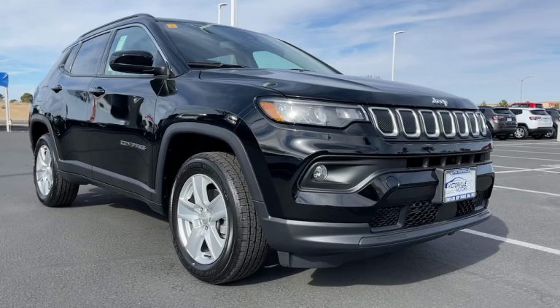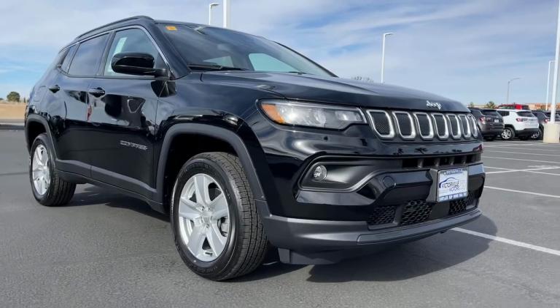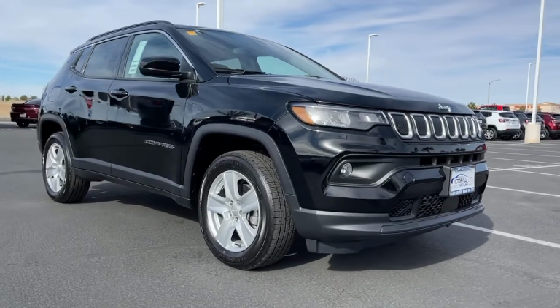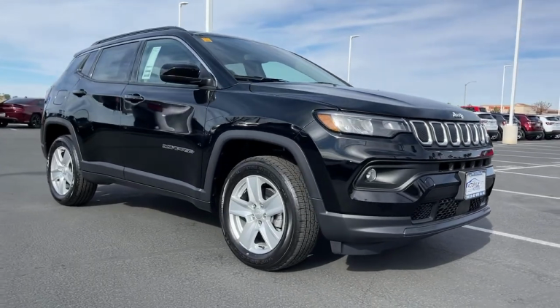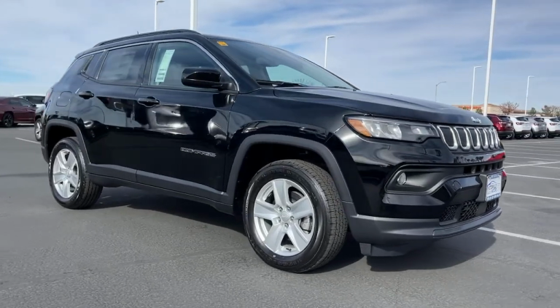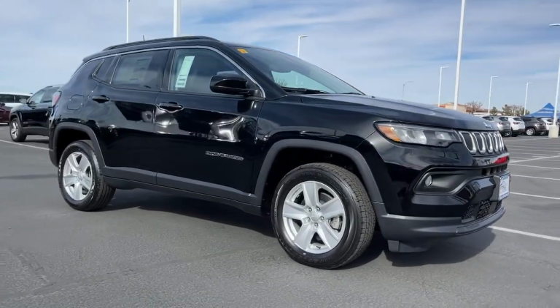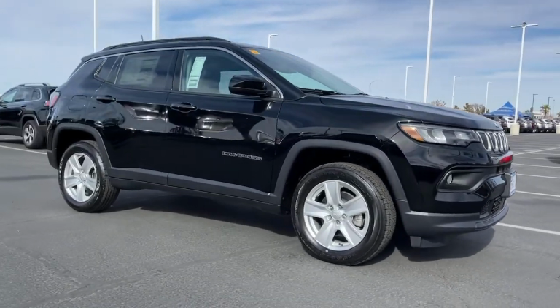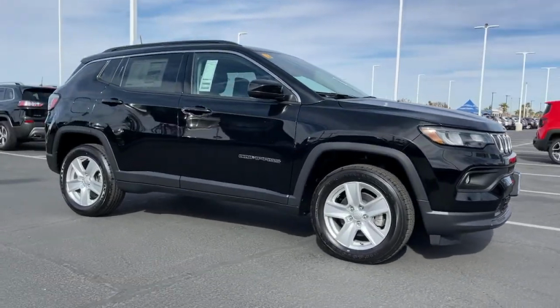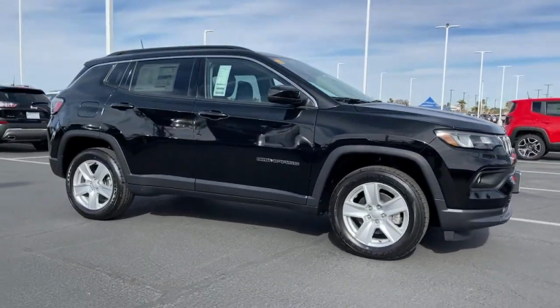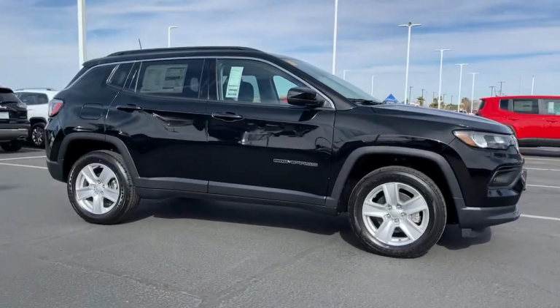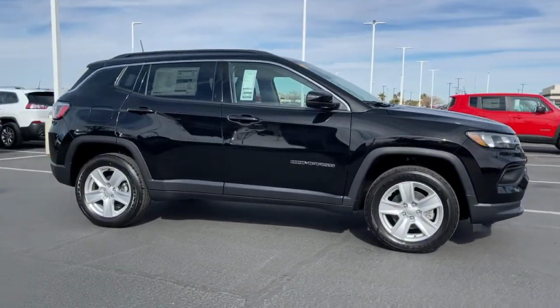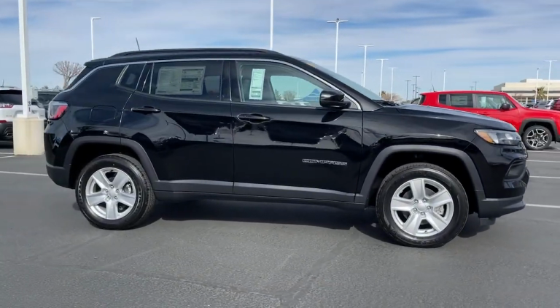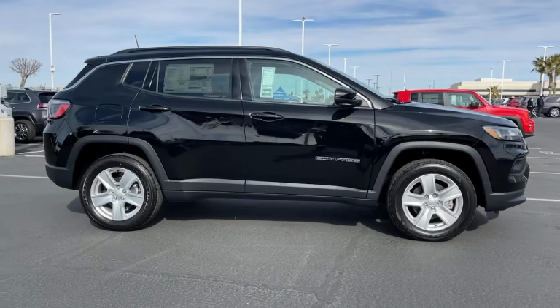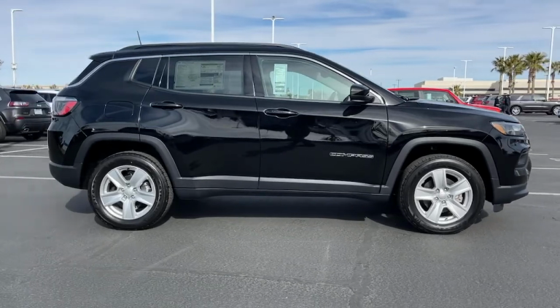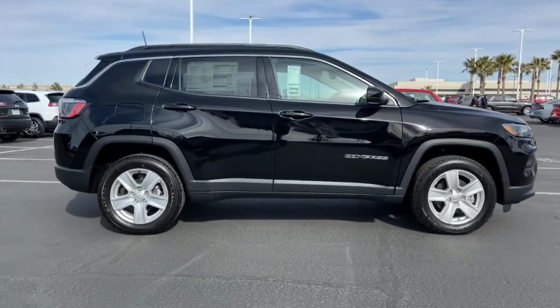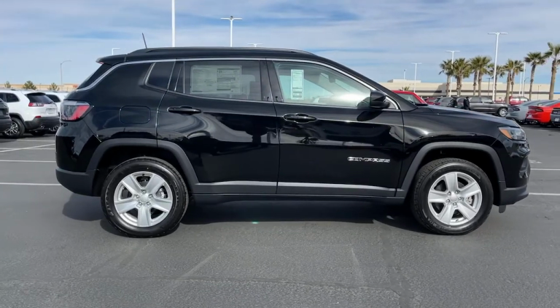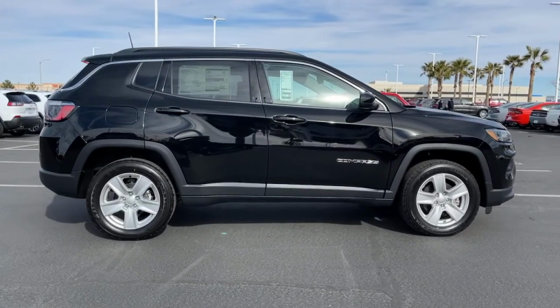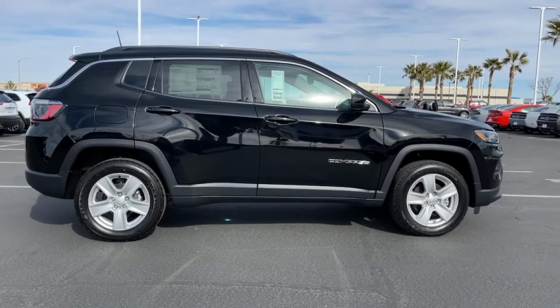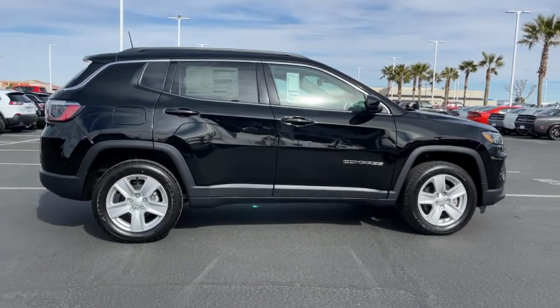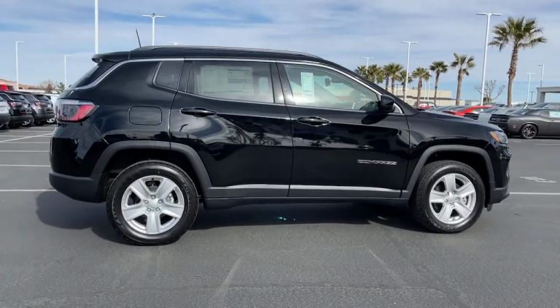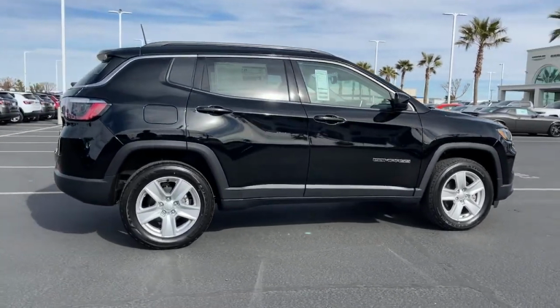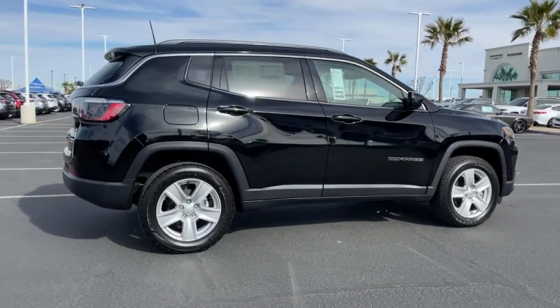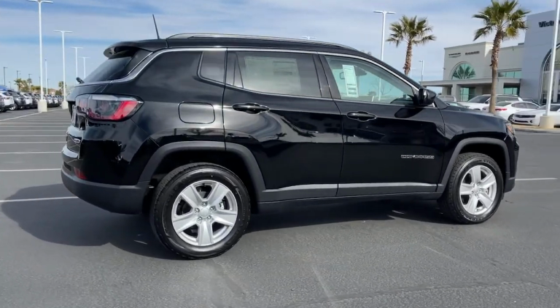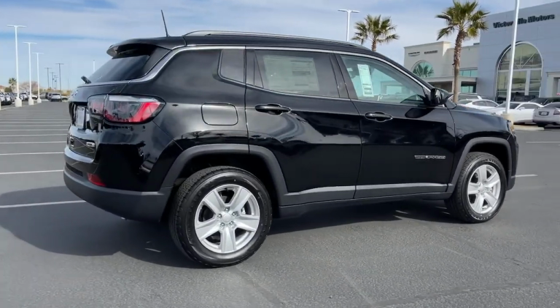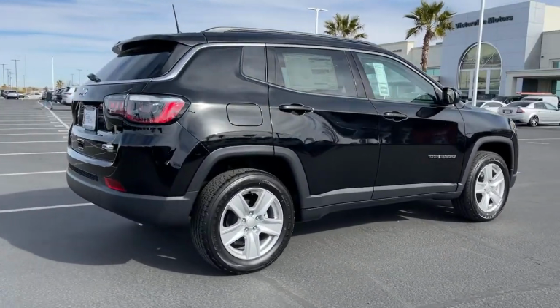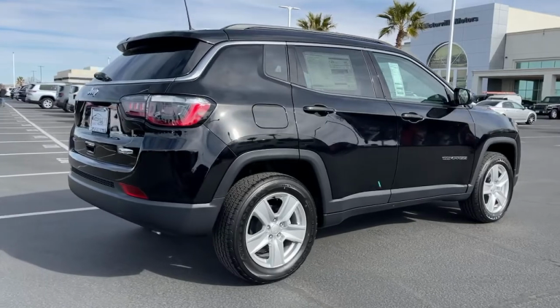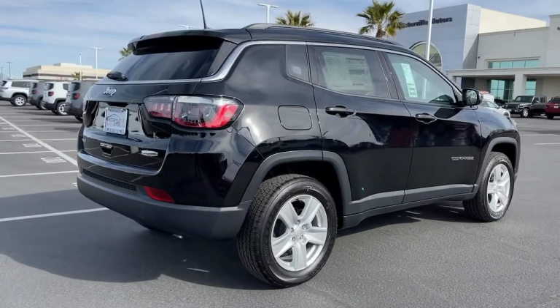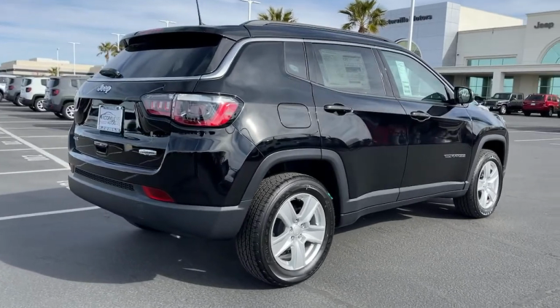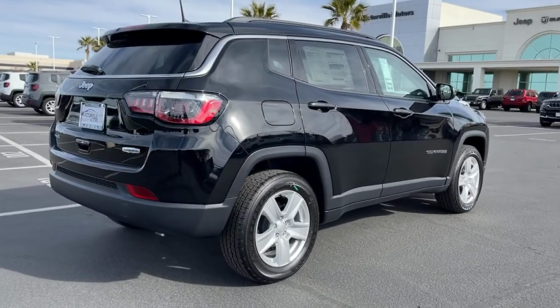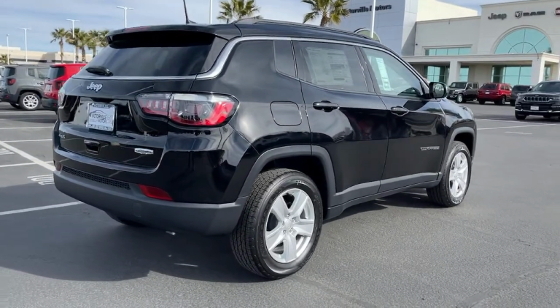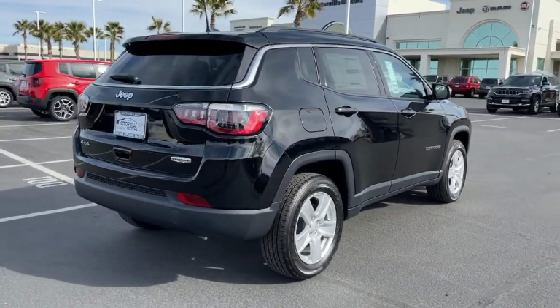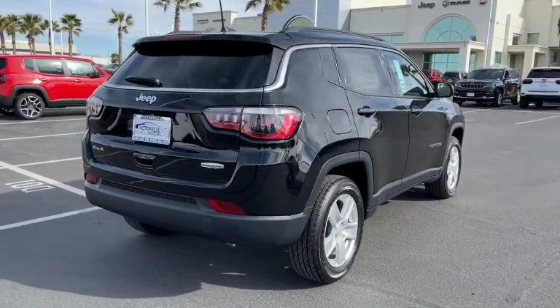Take a moment to check out the 2022 Jeep Compass. The Compass gives you the latest safety technology, rugged capability, and upscale sophistication, all wrapped up in a compact, sporty SUV.